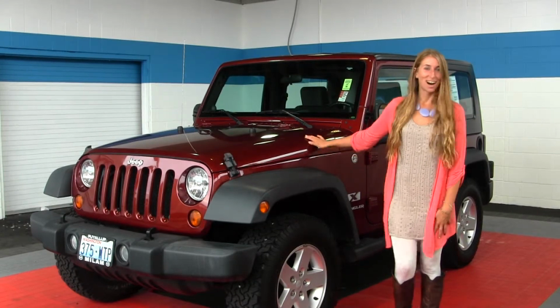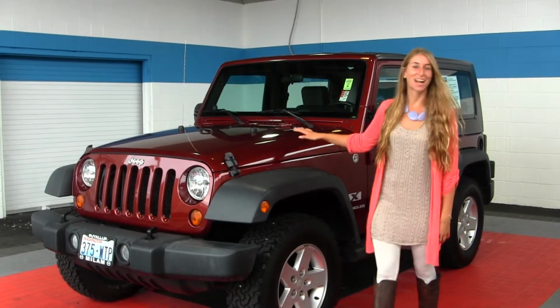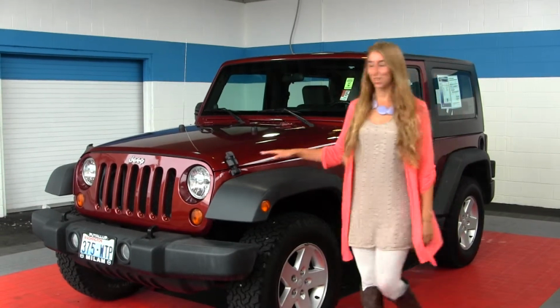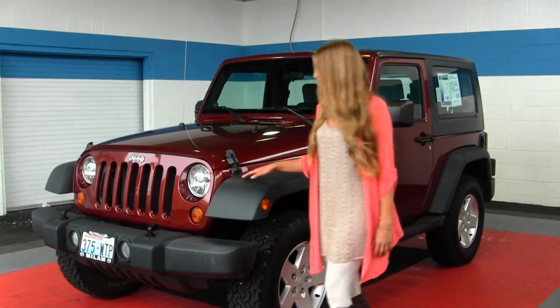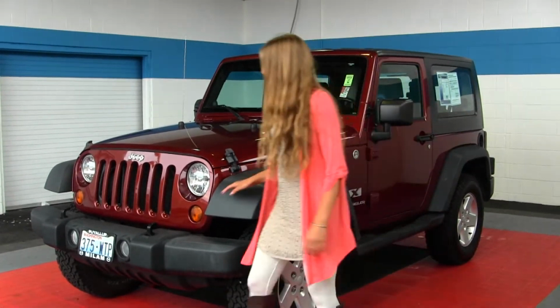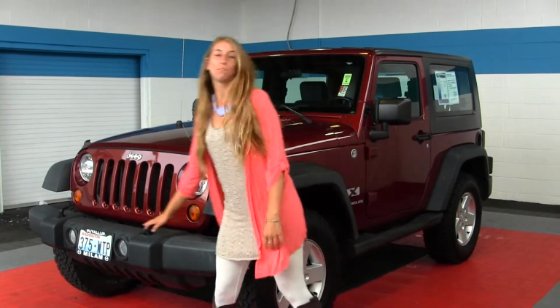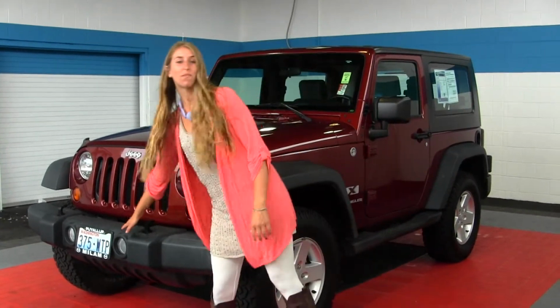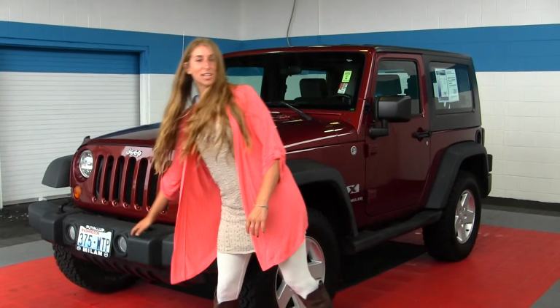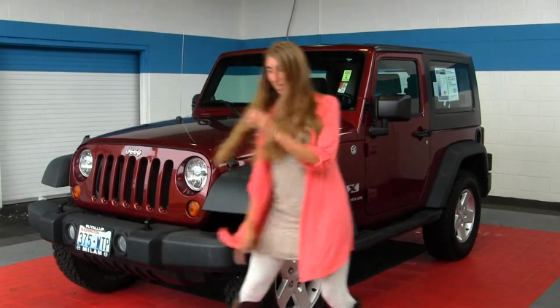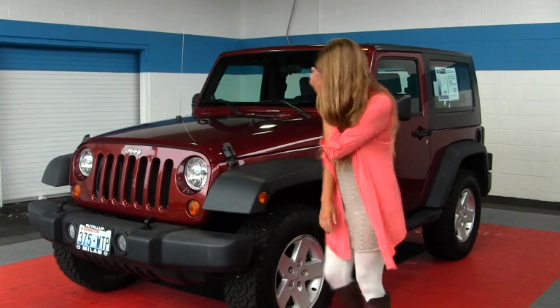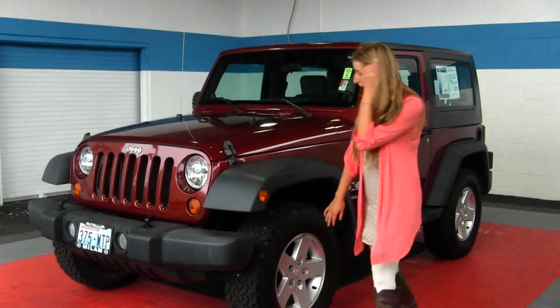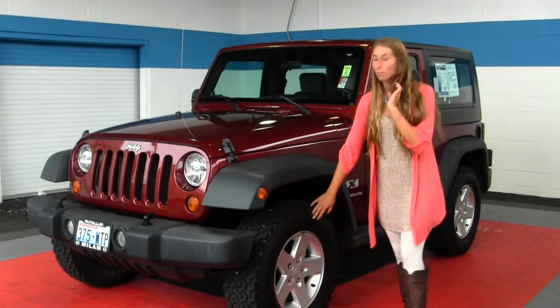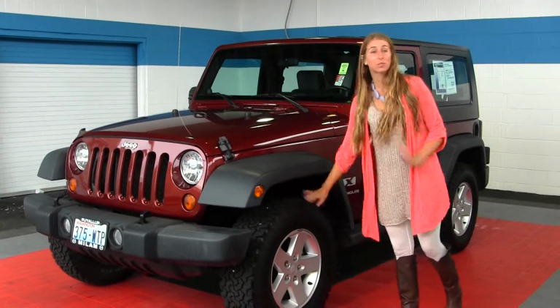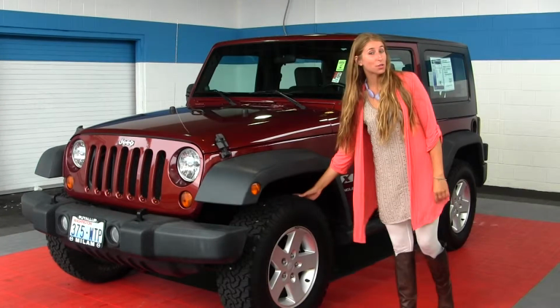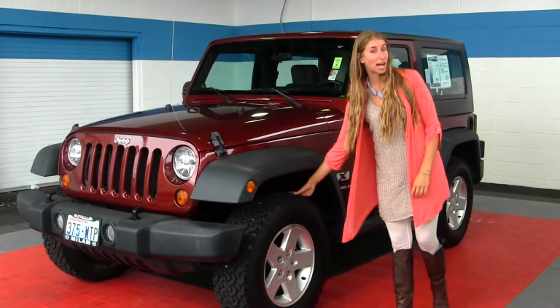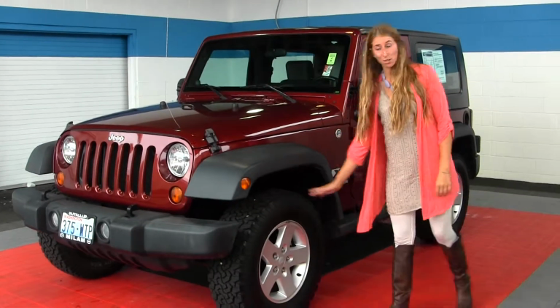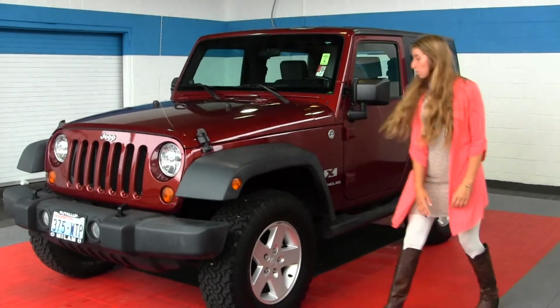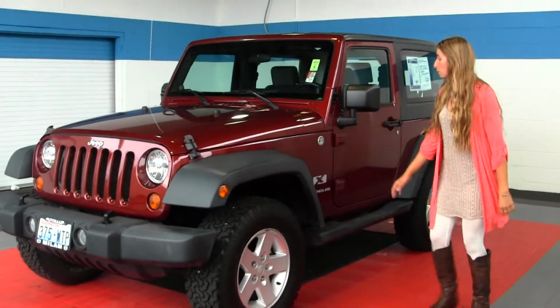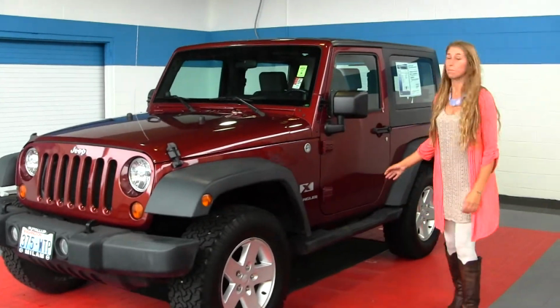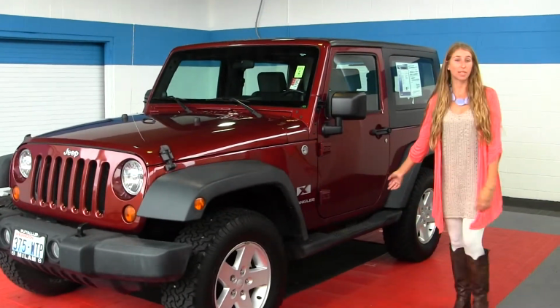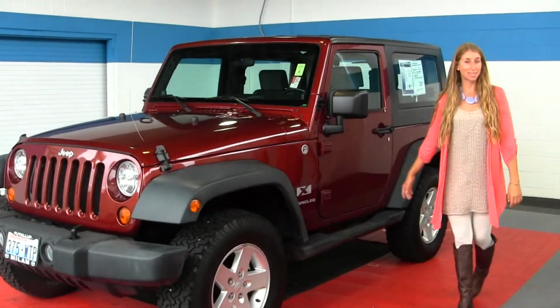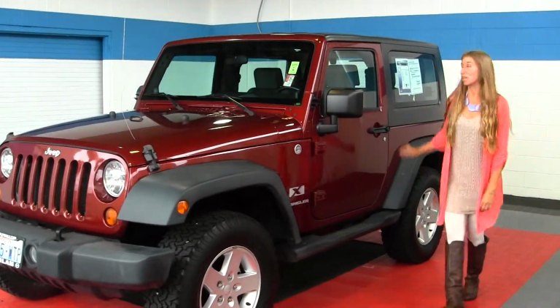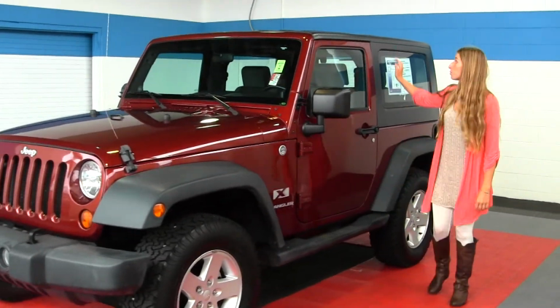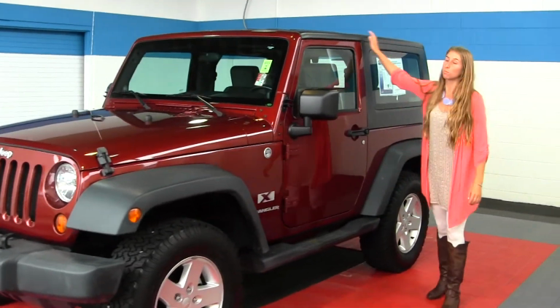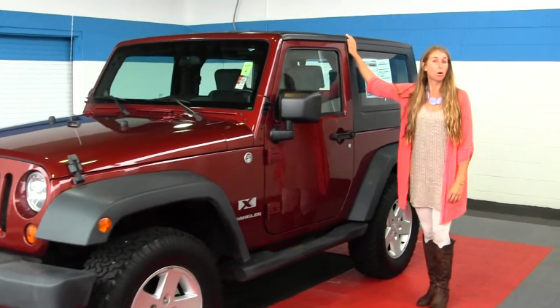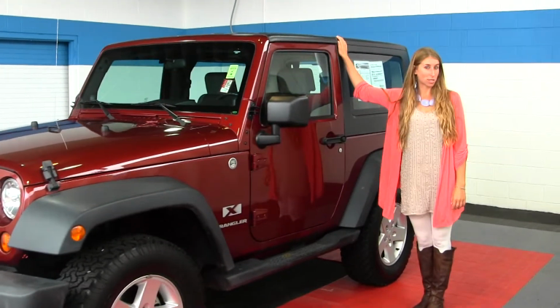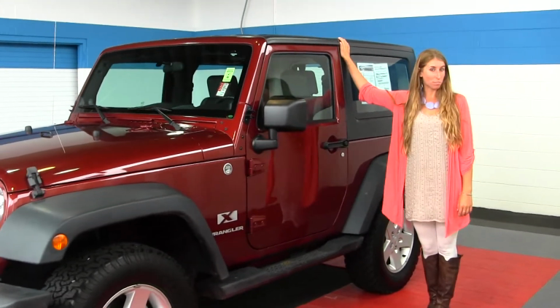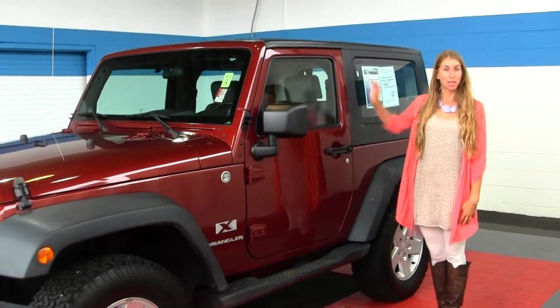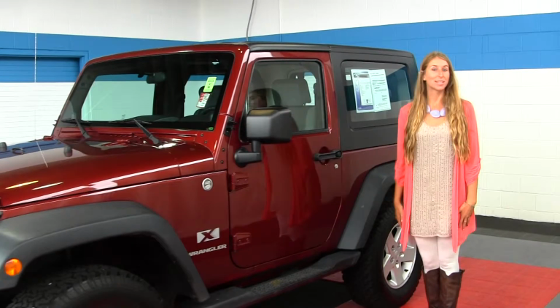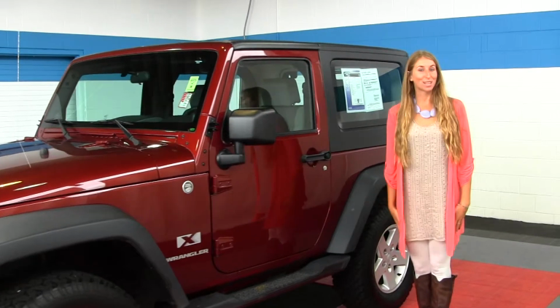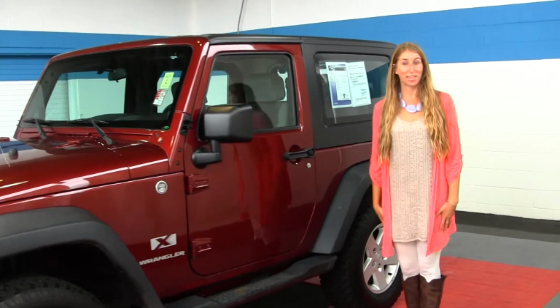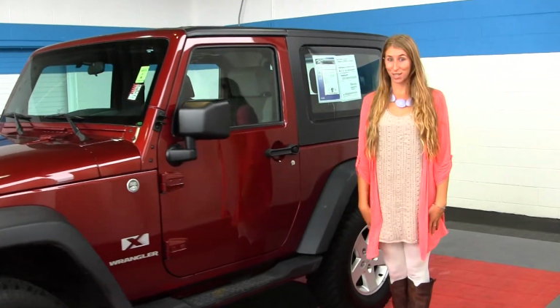On the exterior of this Jeep, it comes with fog lights, has alloy wheels, all-terrain tires, running boards on both sides, and a three-piece removable hardtop. Let's take a look at the interior.